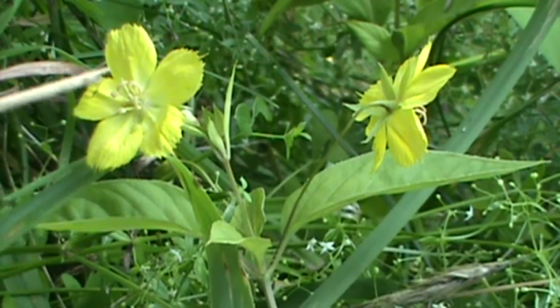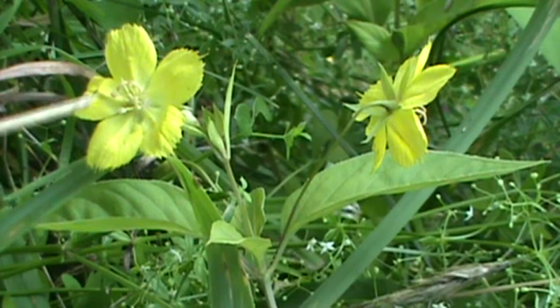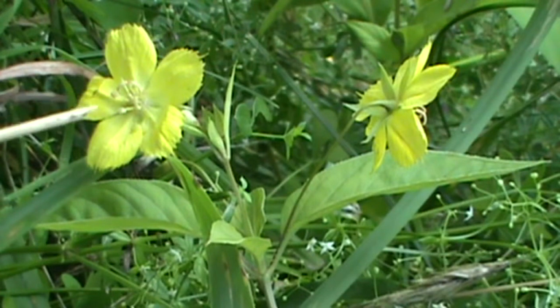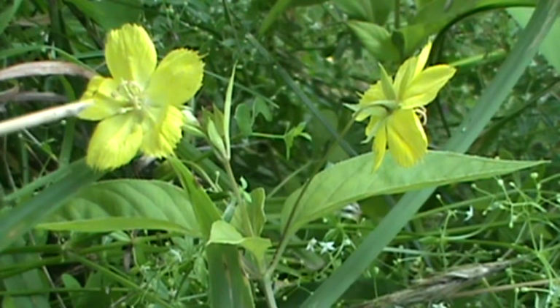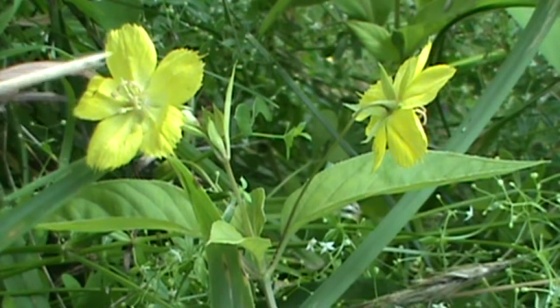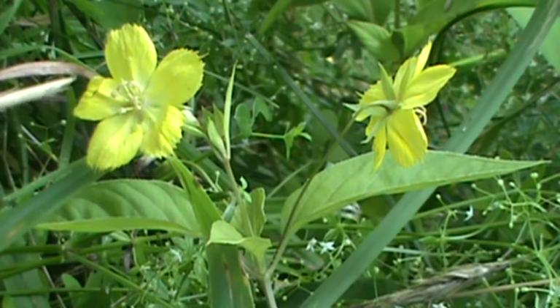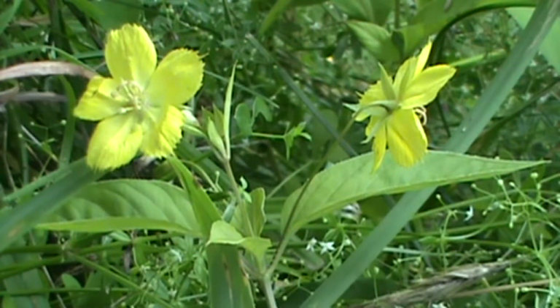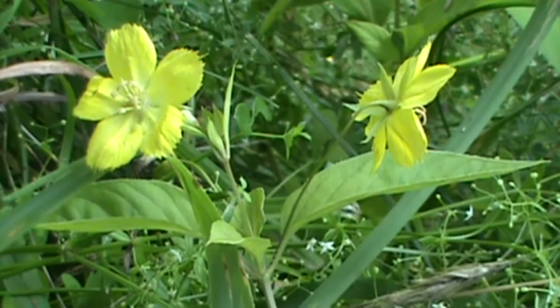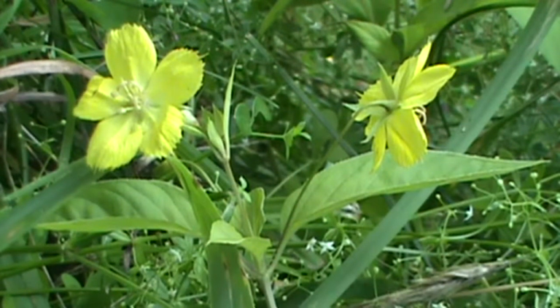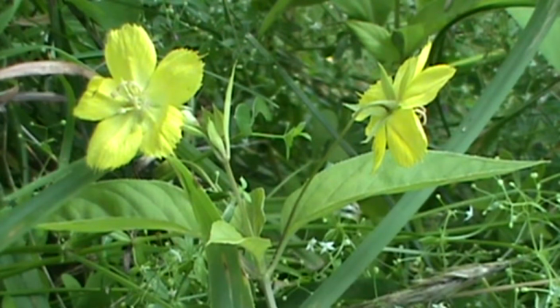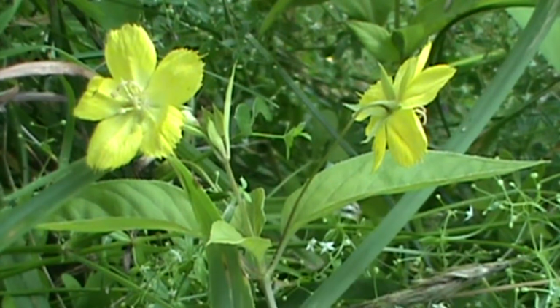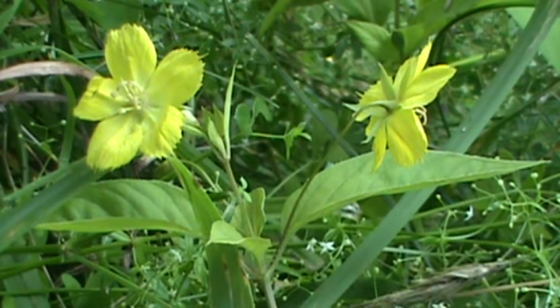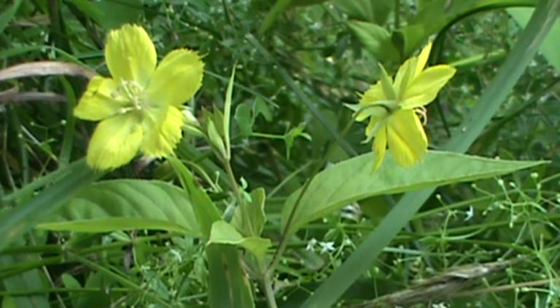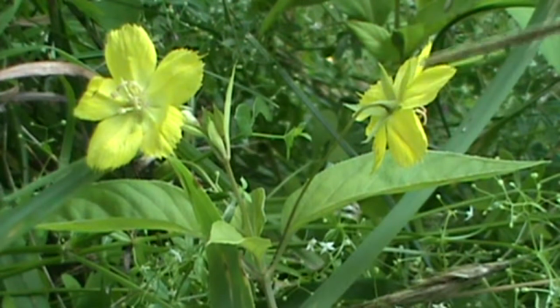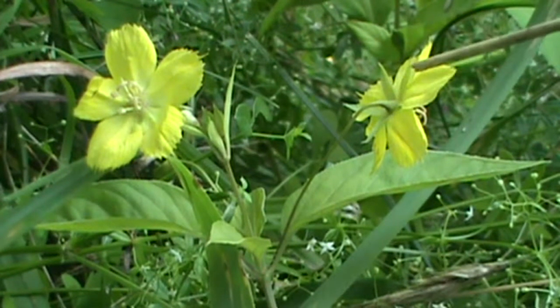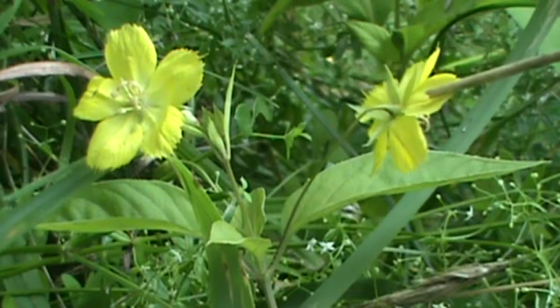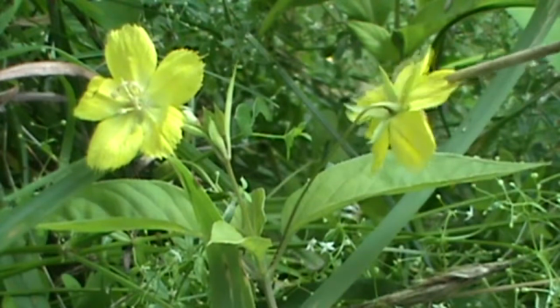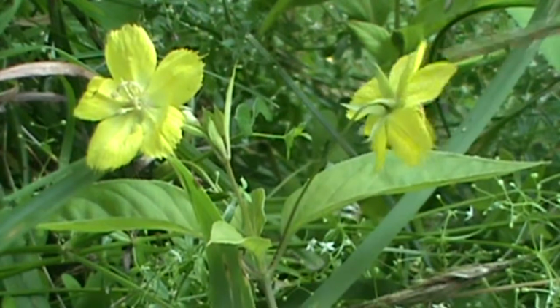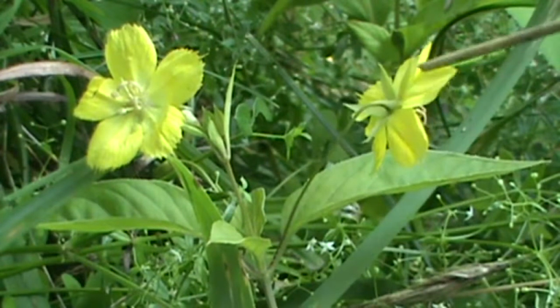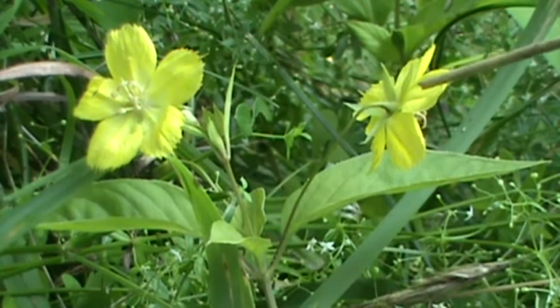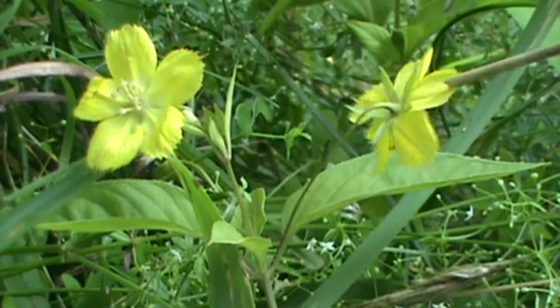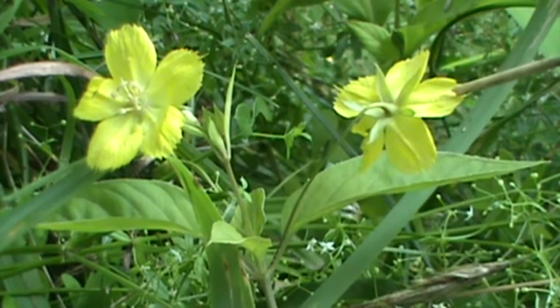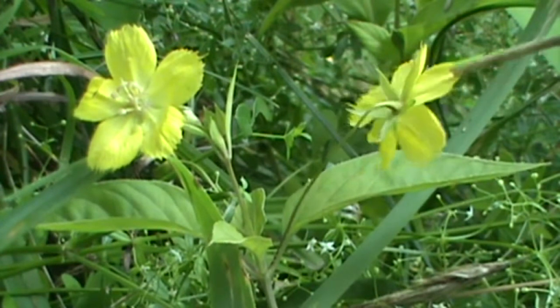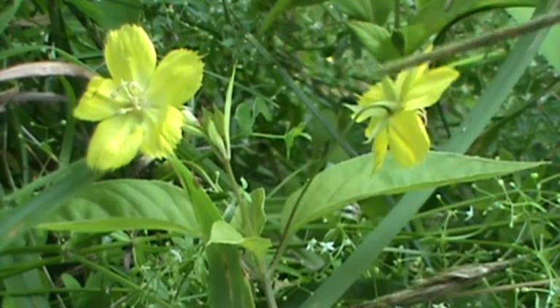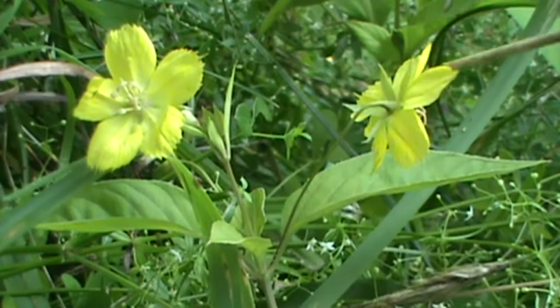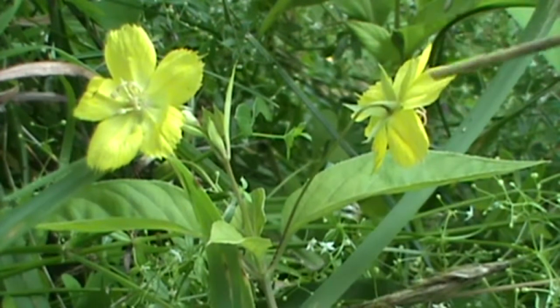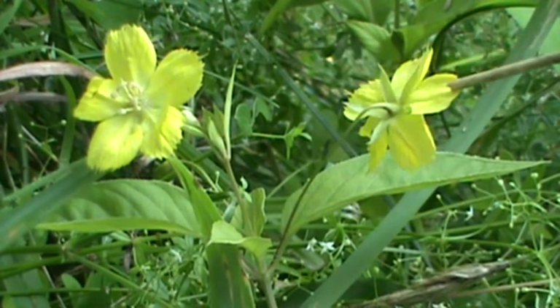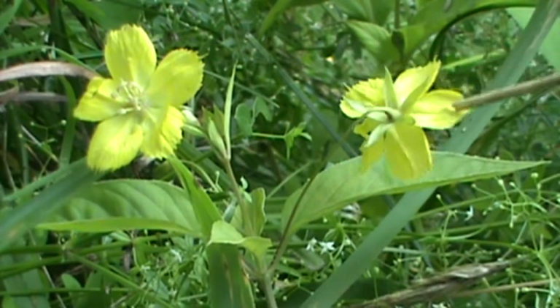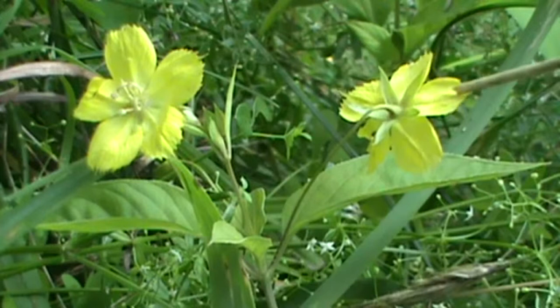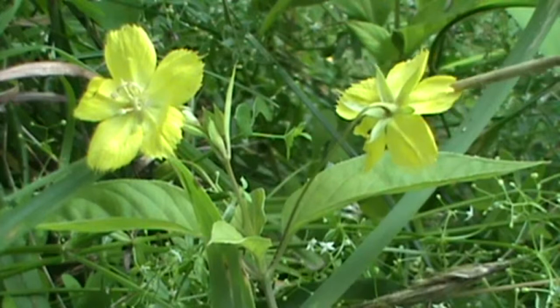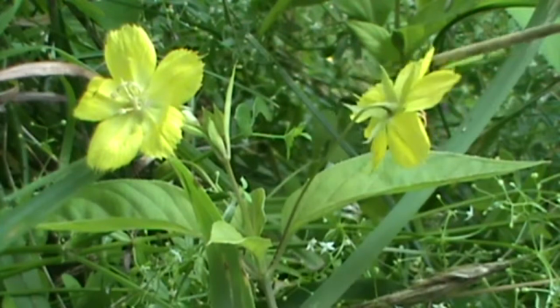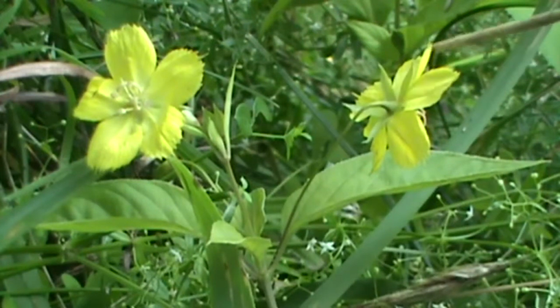Now this isn't the view that you're going to get when you find this wildflower, so we had to manipulate this a little bit. This is the view you're going to see — this is a nodding wildflower, so it's going to point downwards towards the ground, and you can actually see the back side of it.